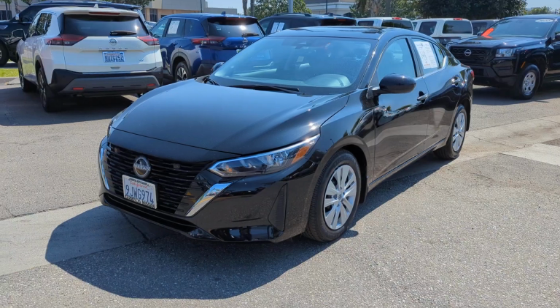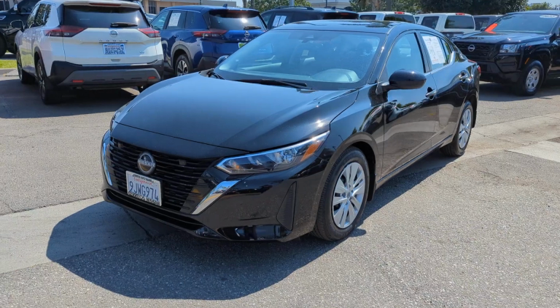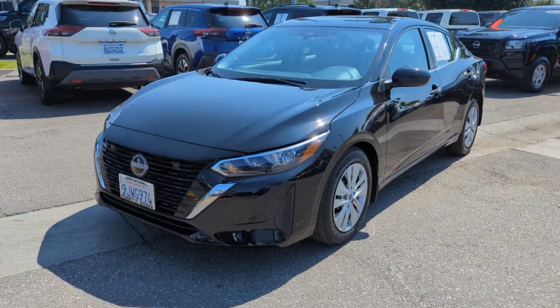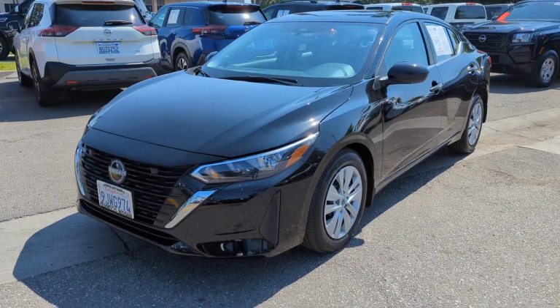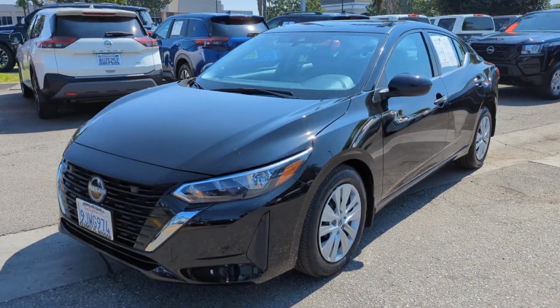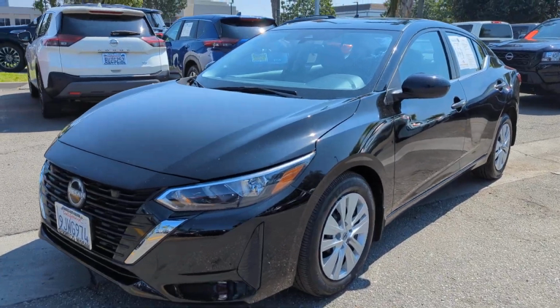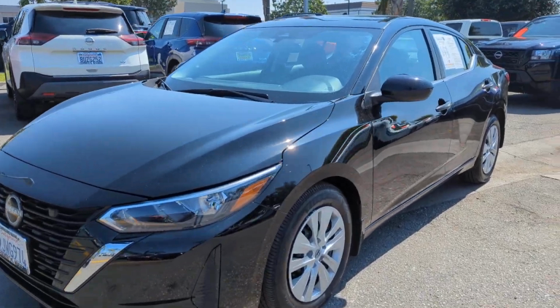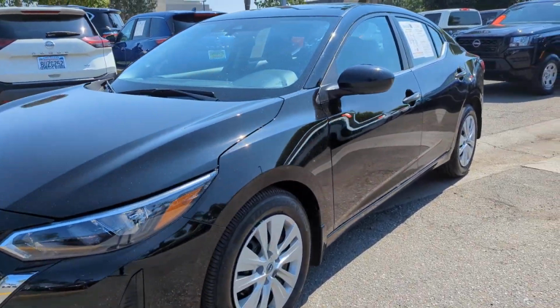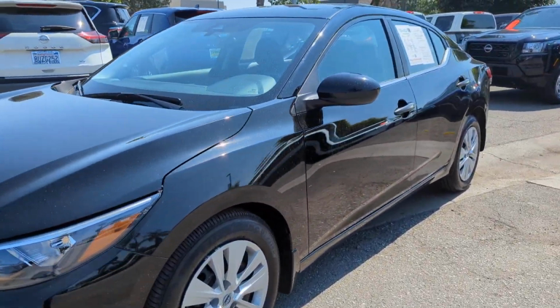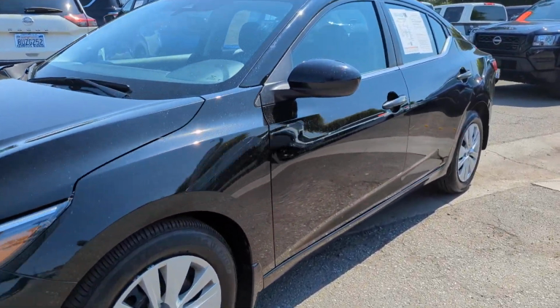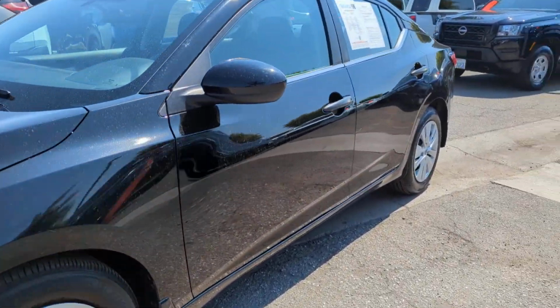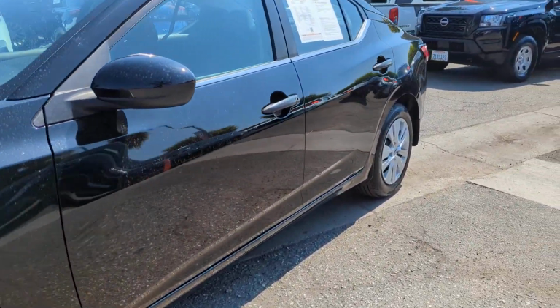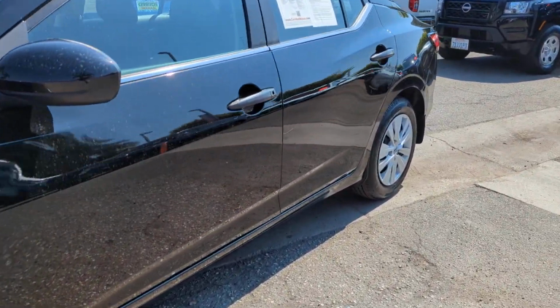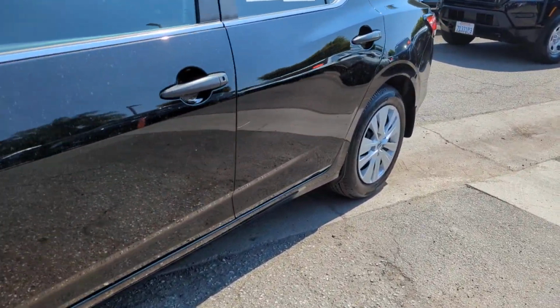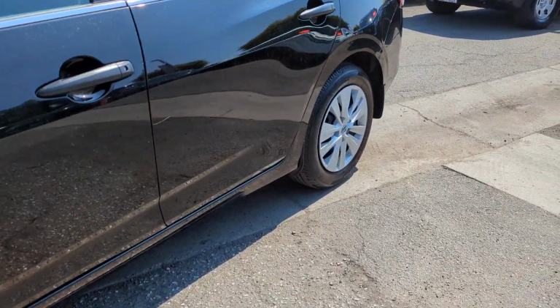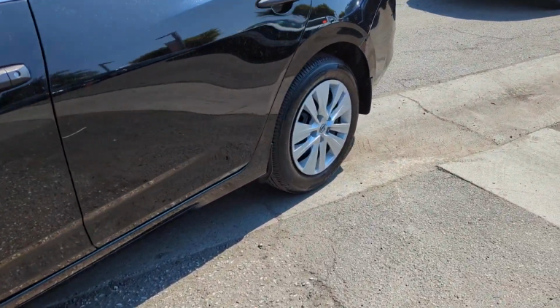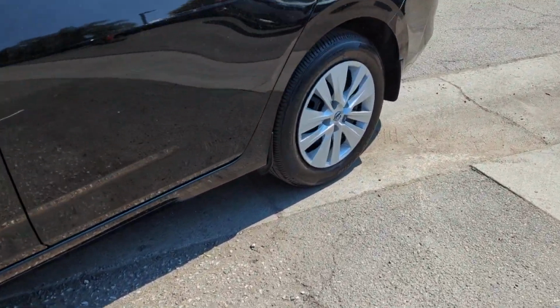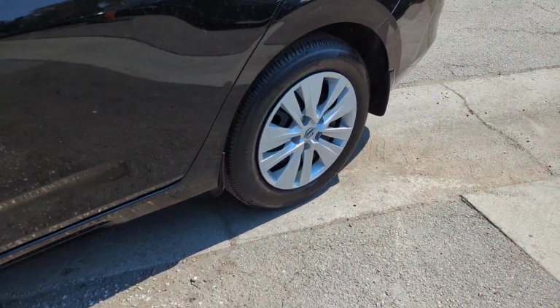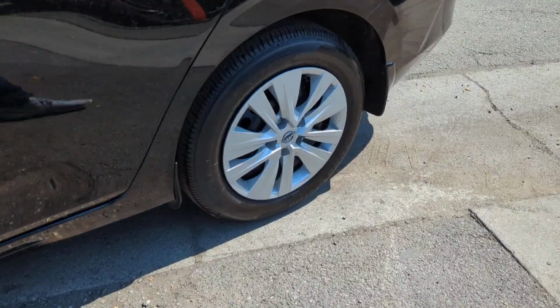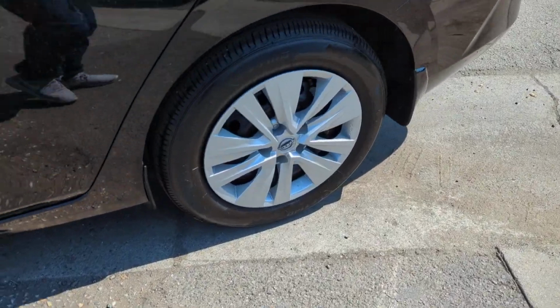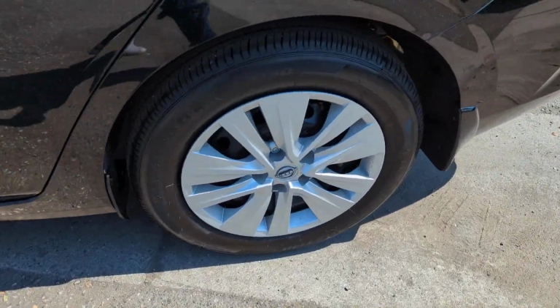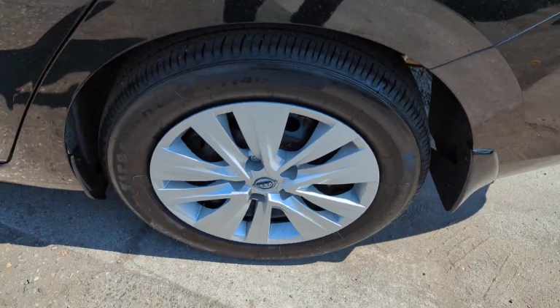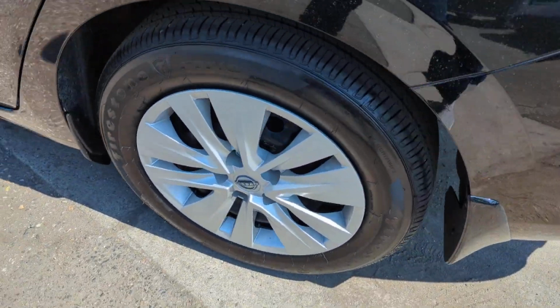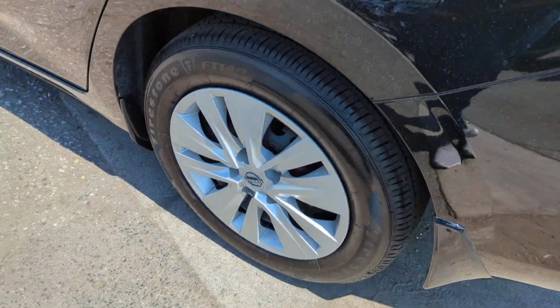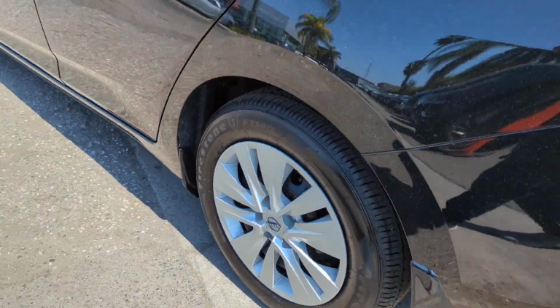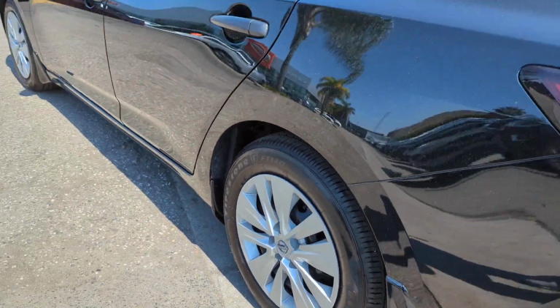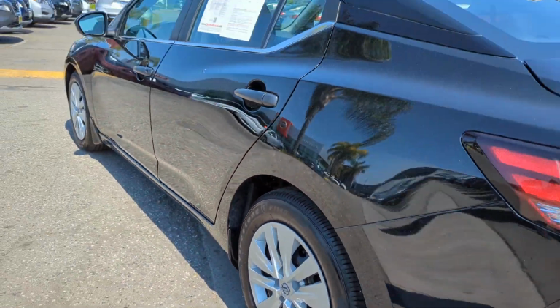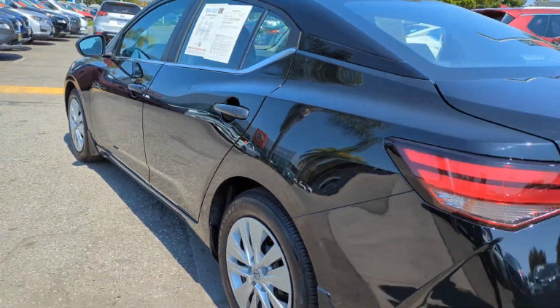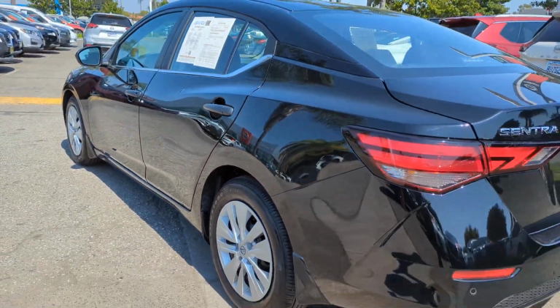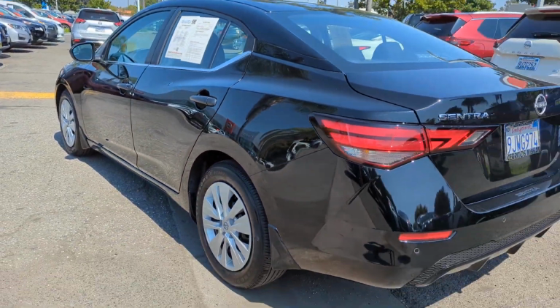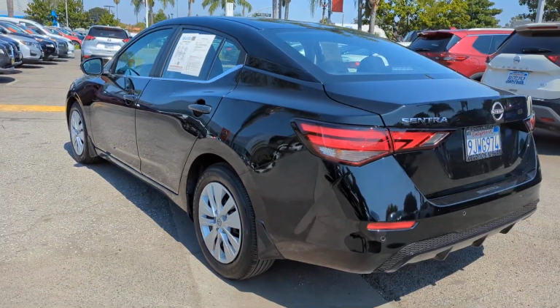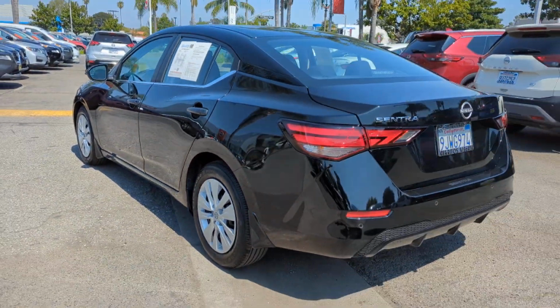Go home happy with the 2024 Nissan Sentra. This vehicle is an outstanding buy with fewer than 5,000 miles on the odometer.